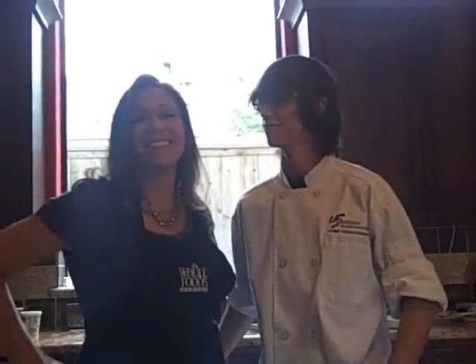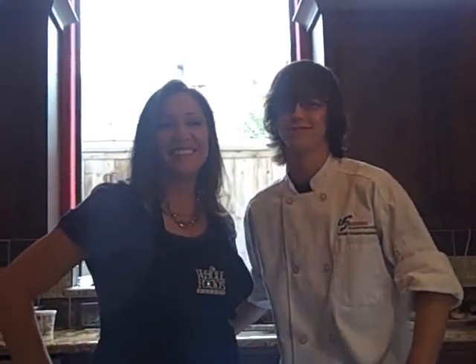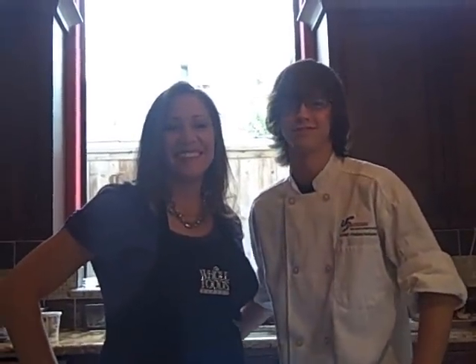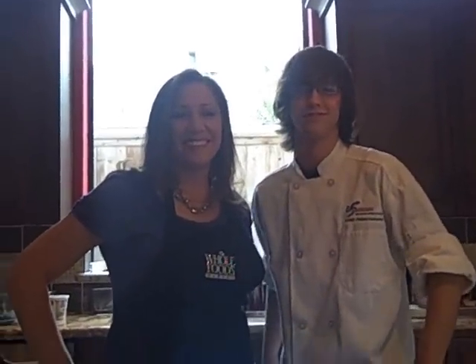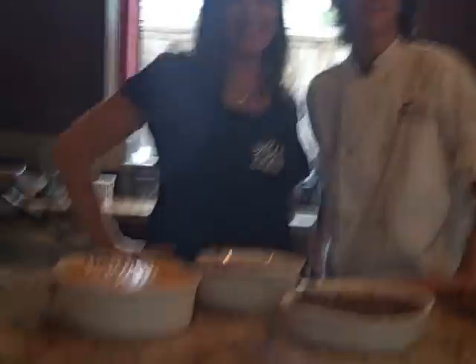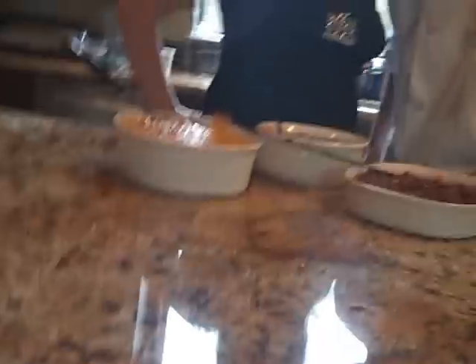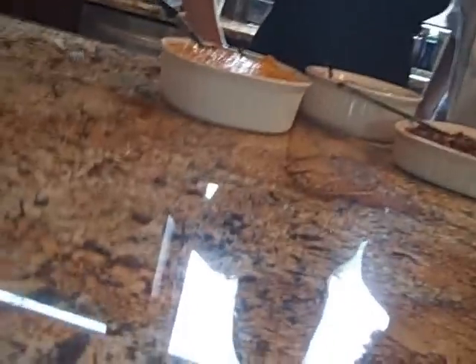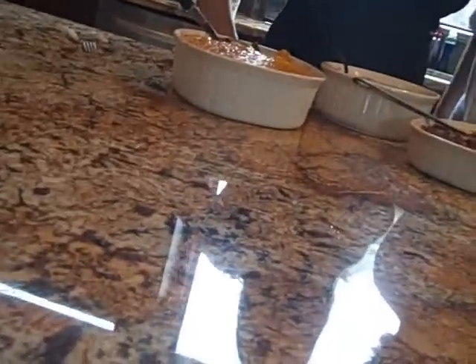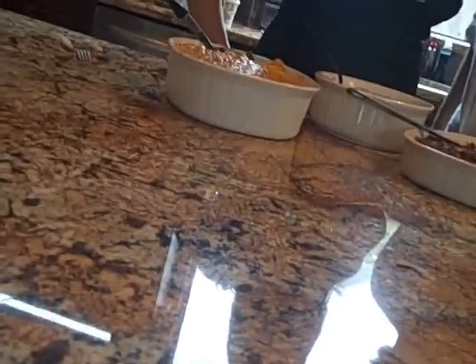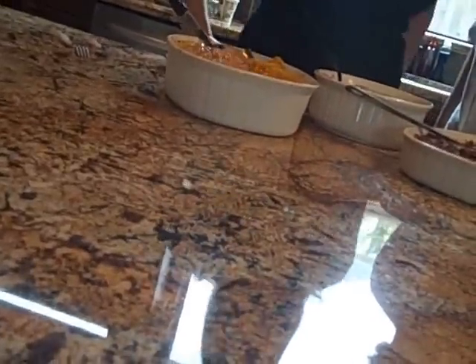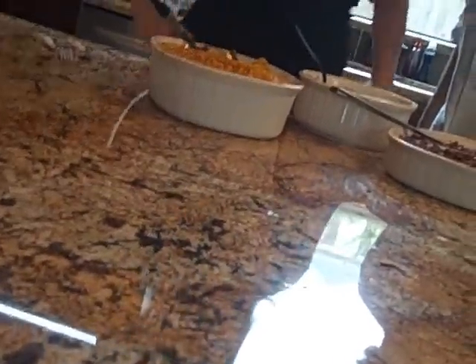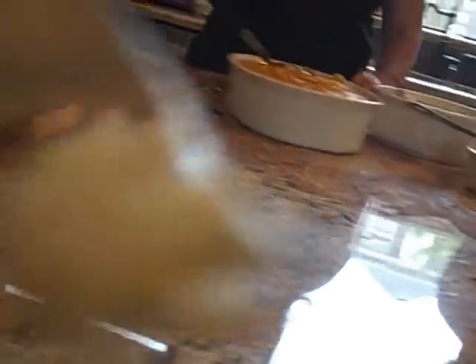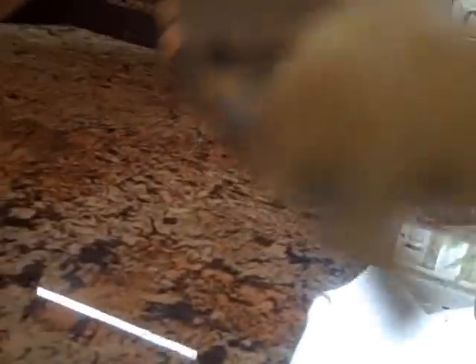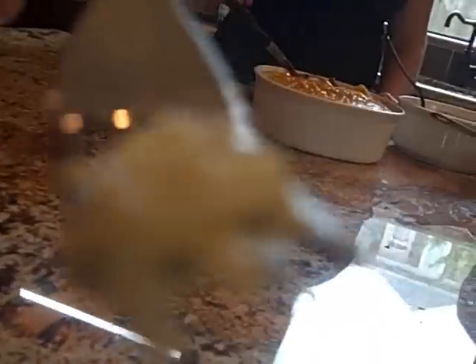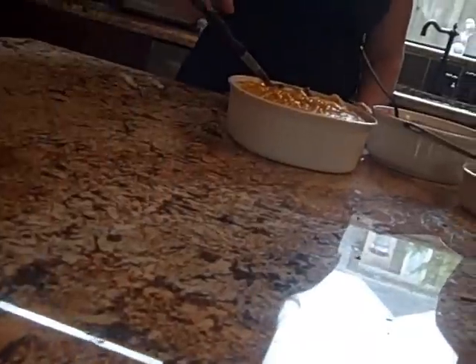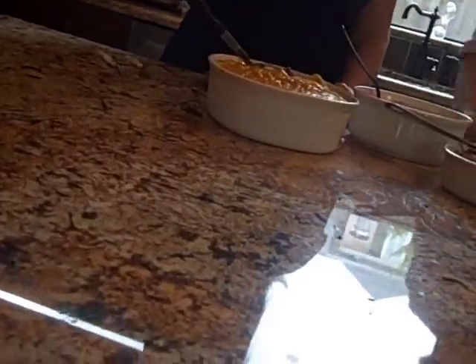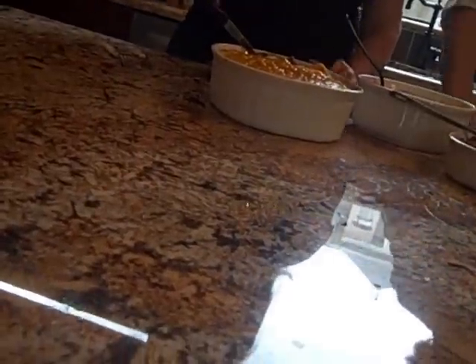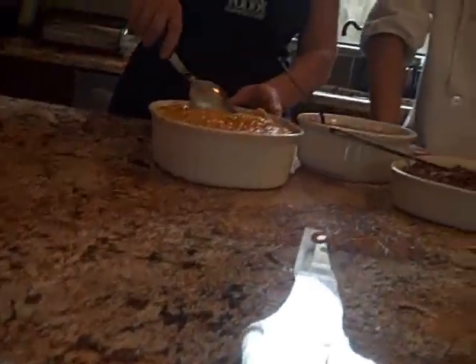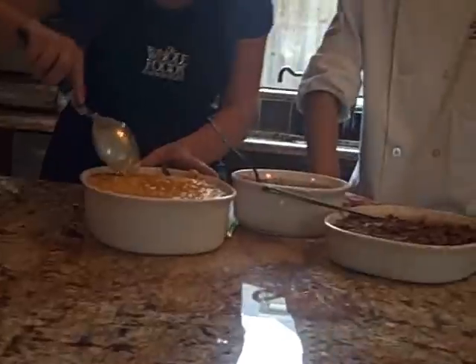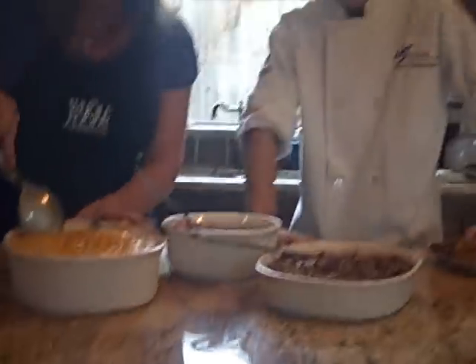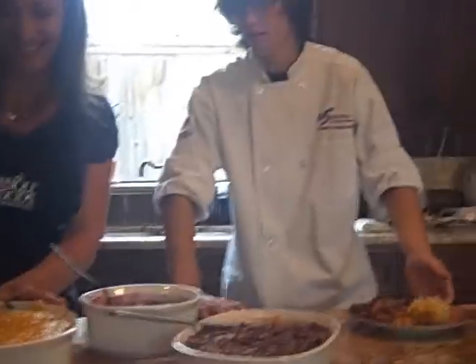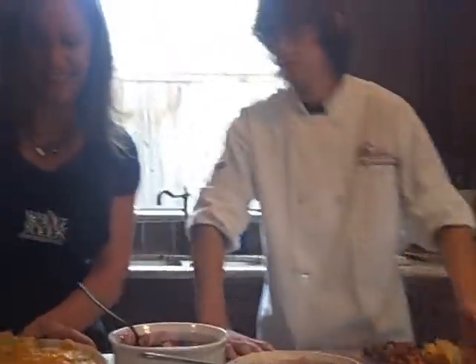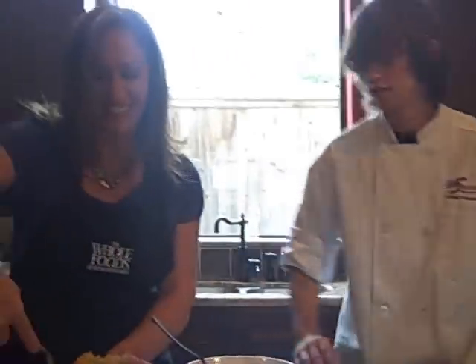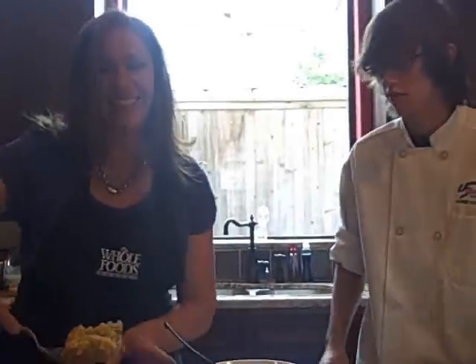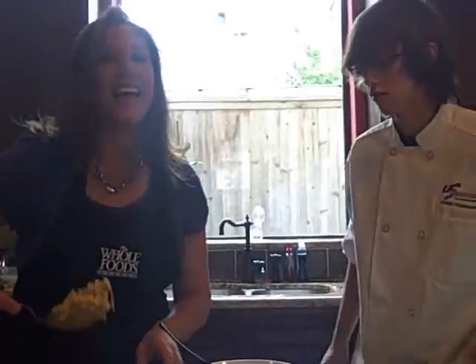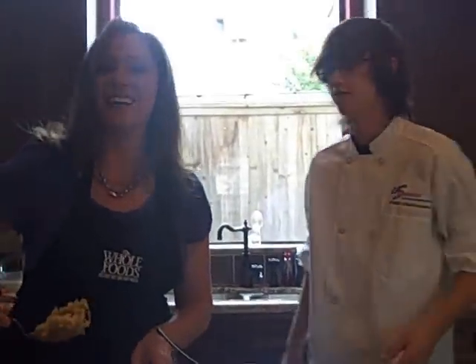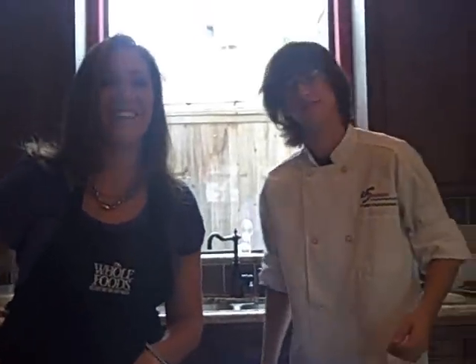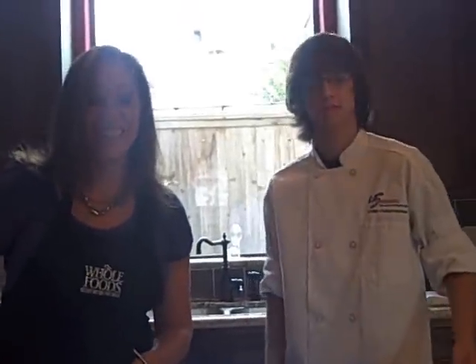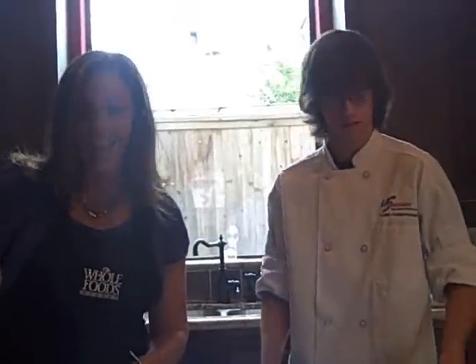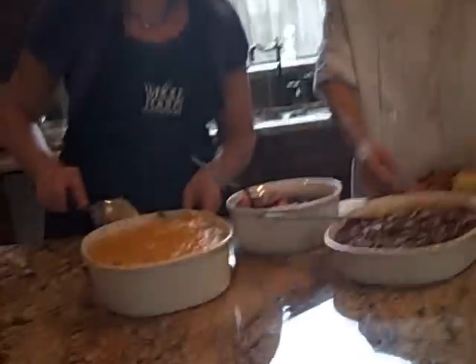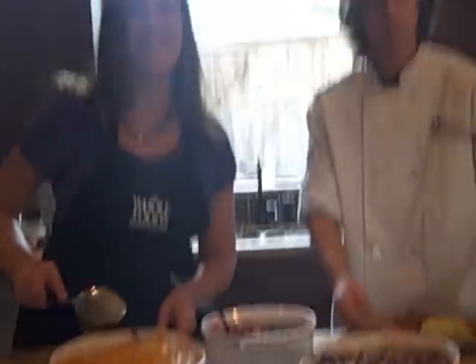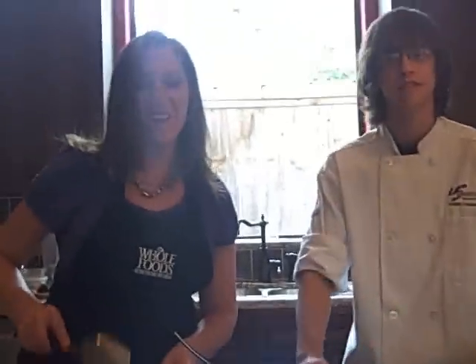Happy holidays! I'm going to dig in now. Mmmmm. Gotta love it. Happy Thanksgiving y'all!